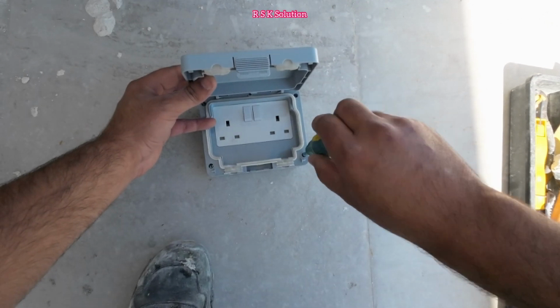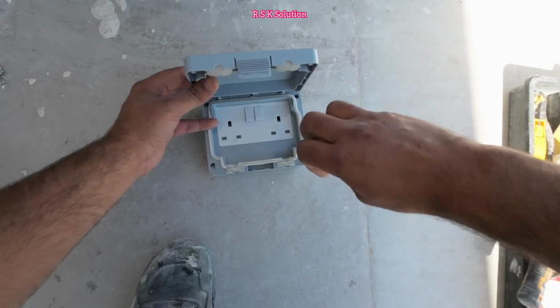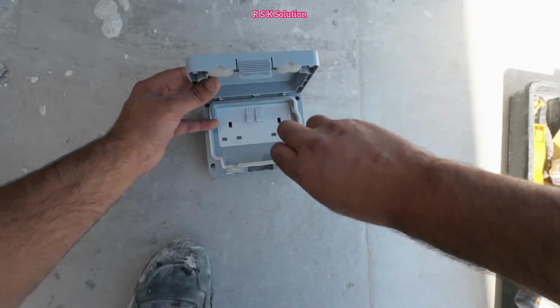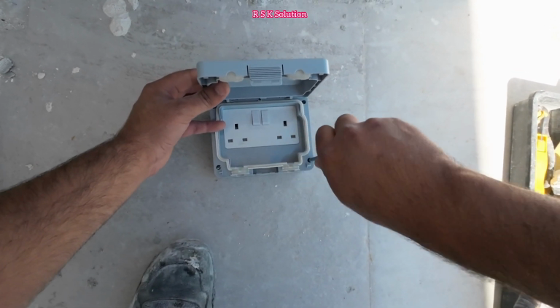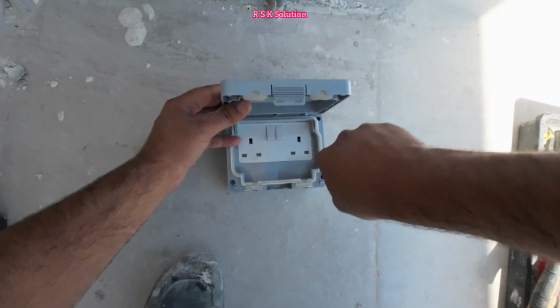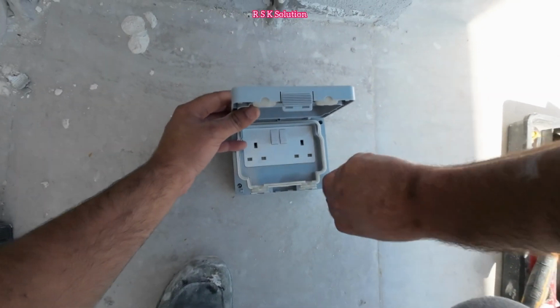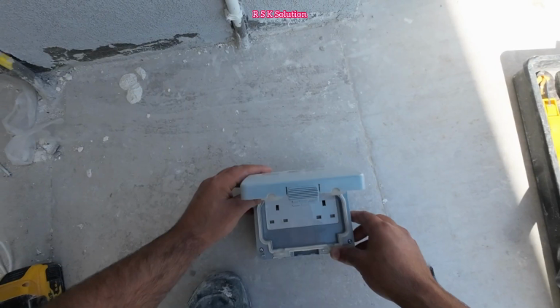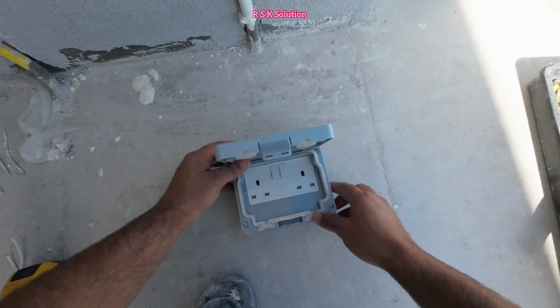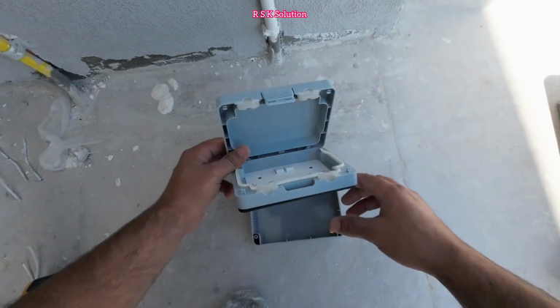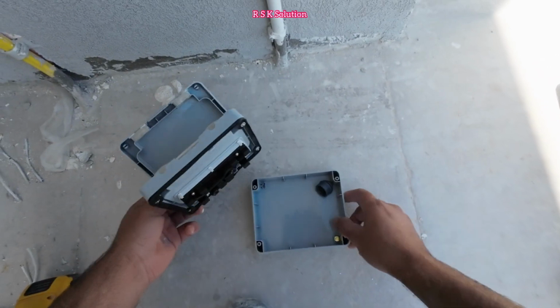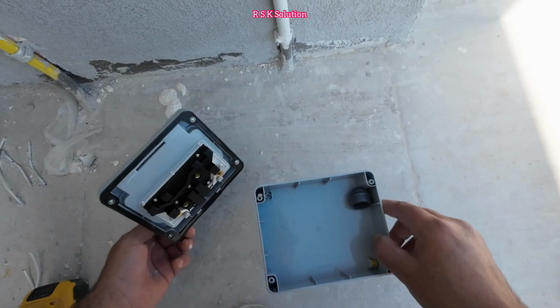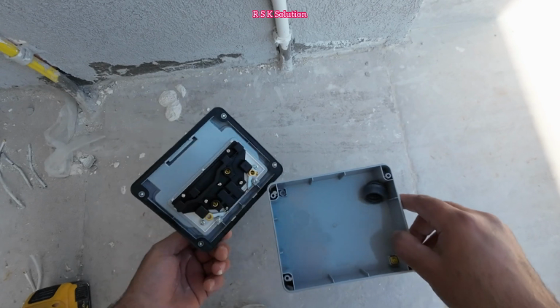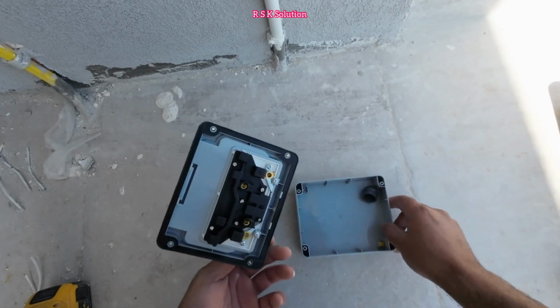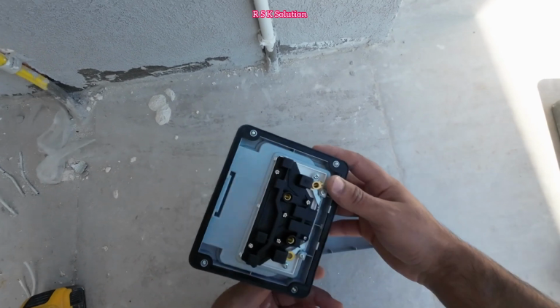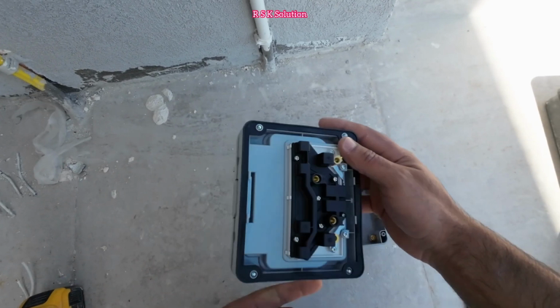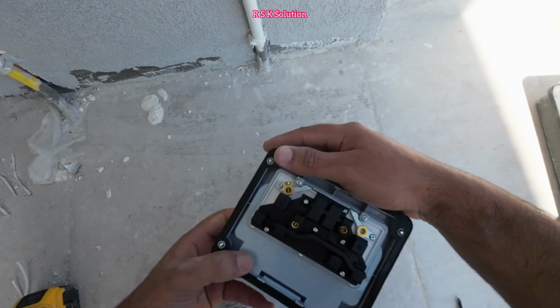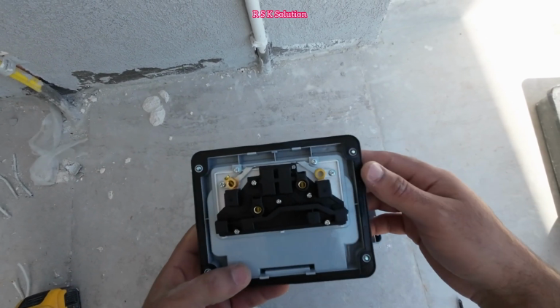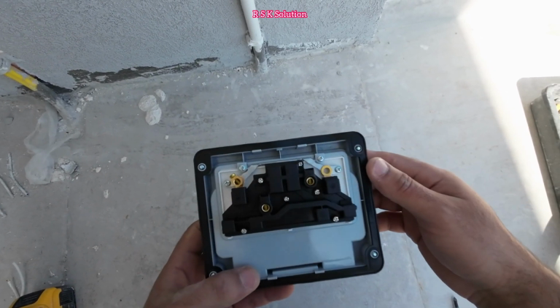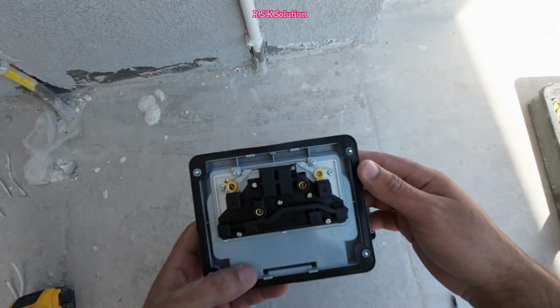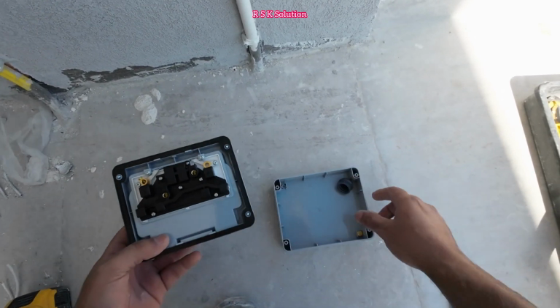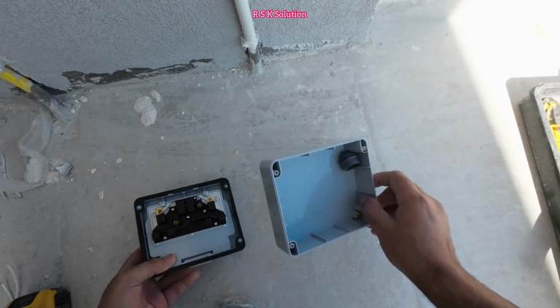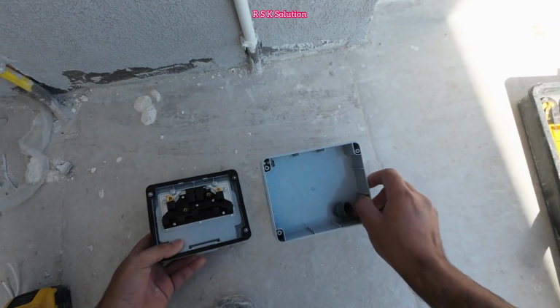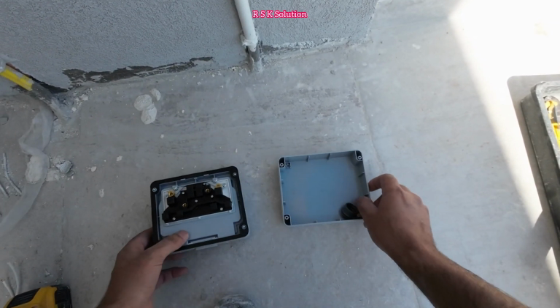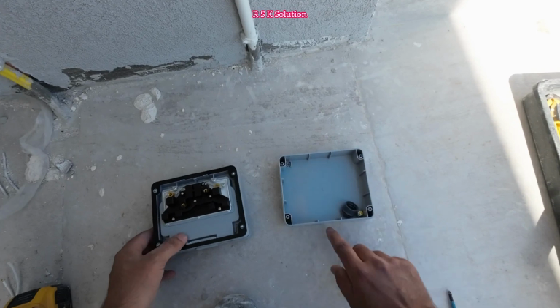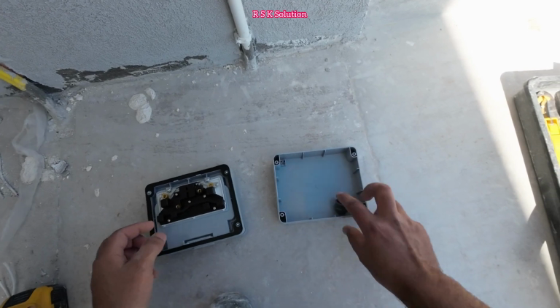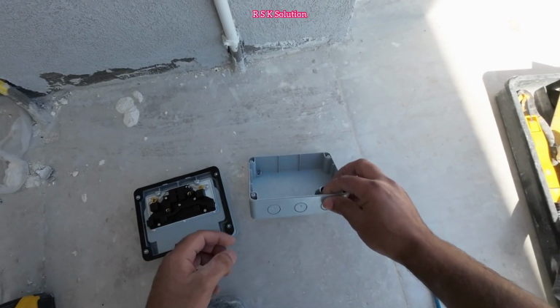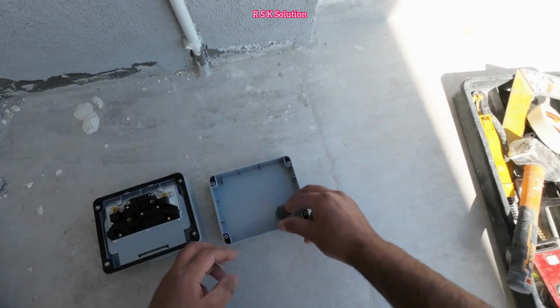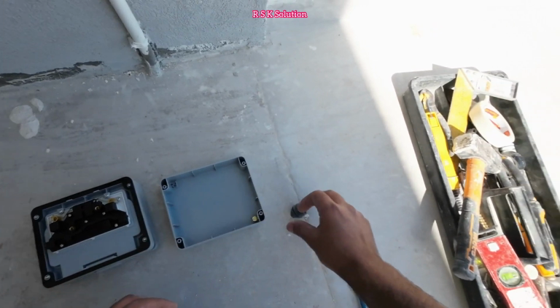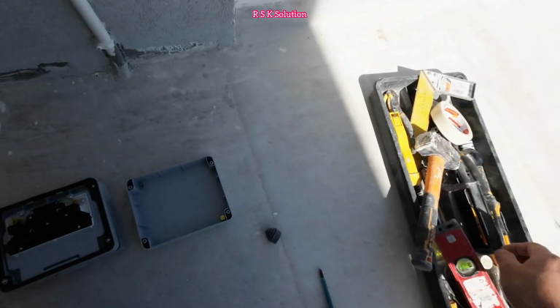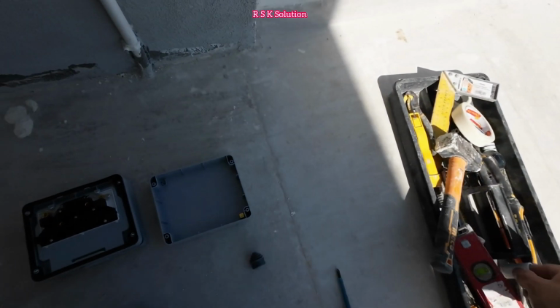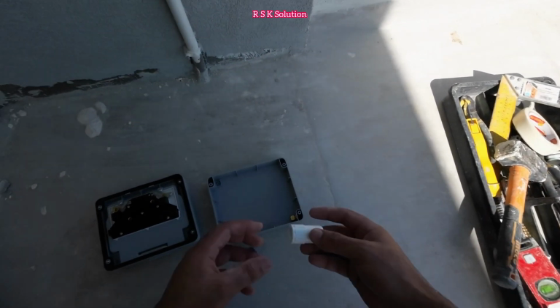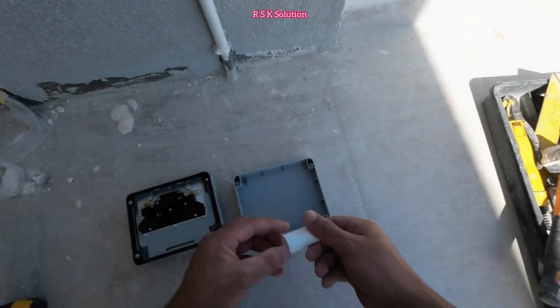First we need to untie the screws. As you can see, the screws are untied. We have two parts: a front part and a back part. You can see the double circuit is already connected, and here we are going to connect a bush 20.